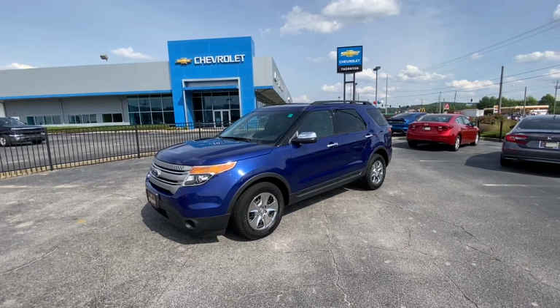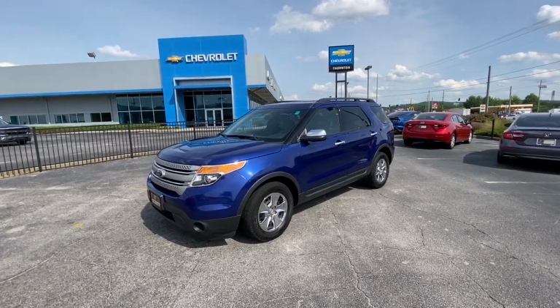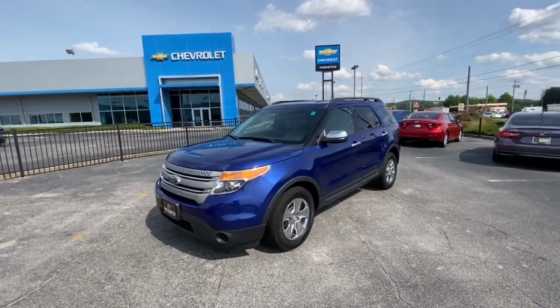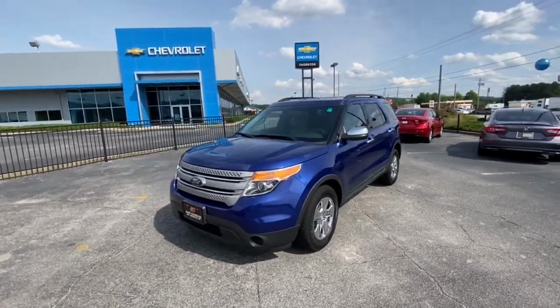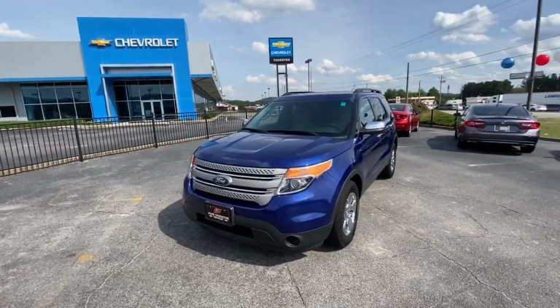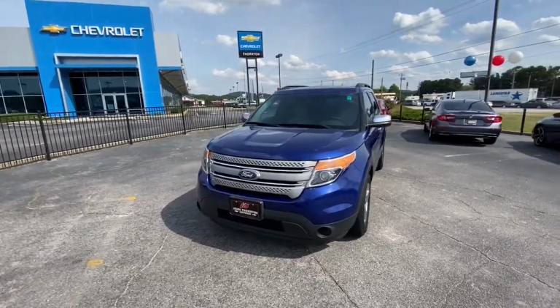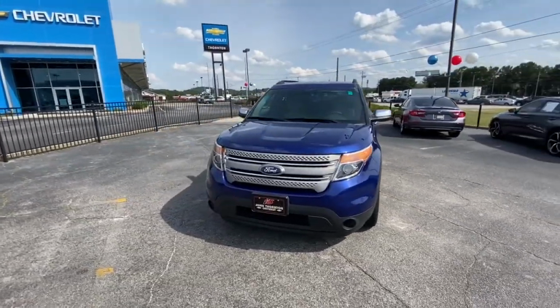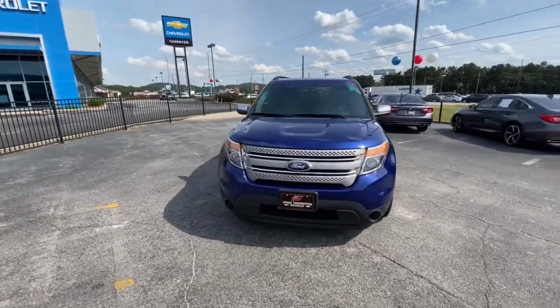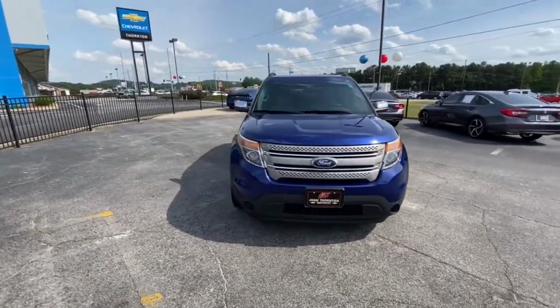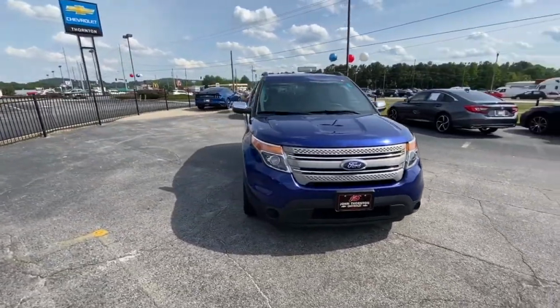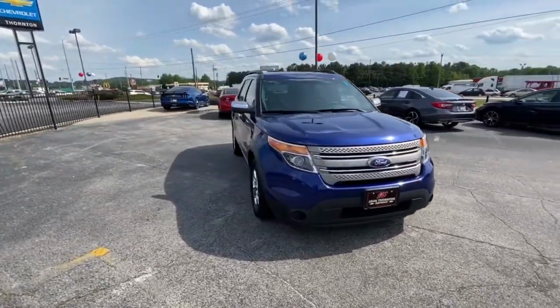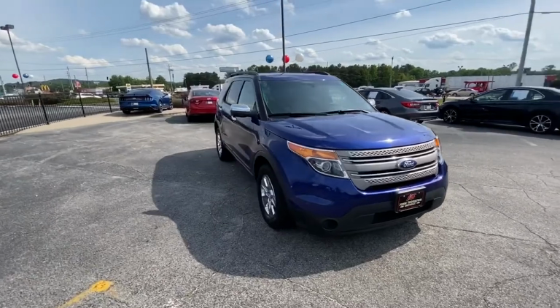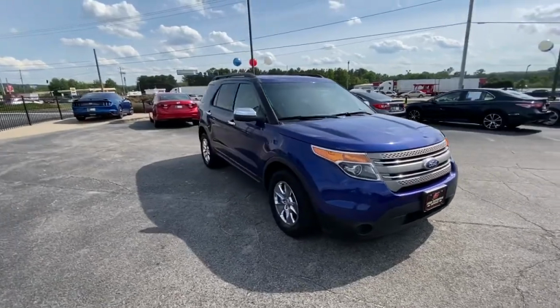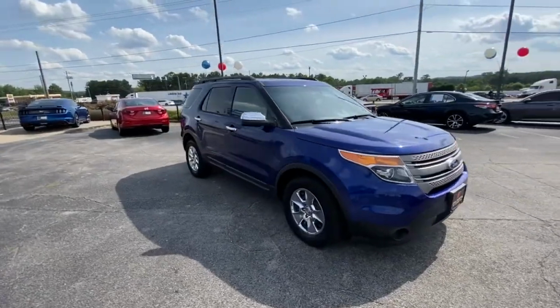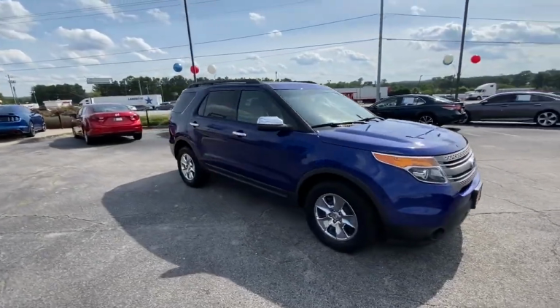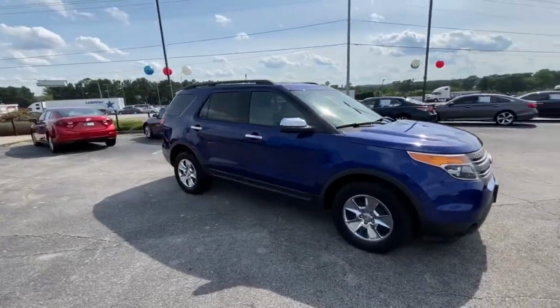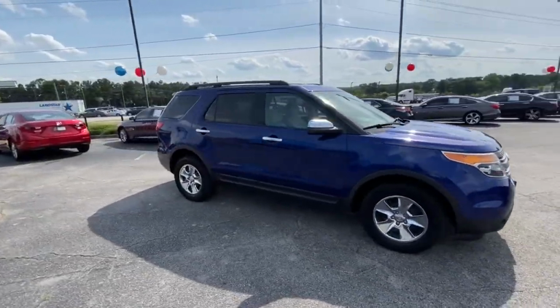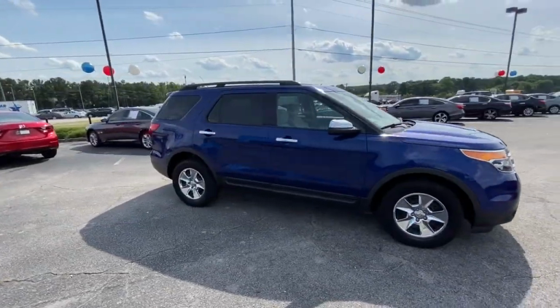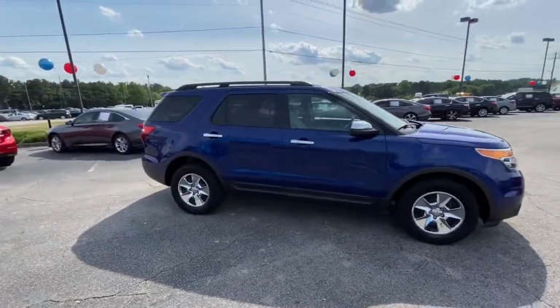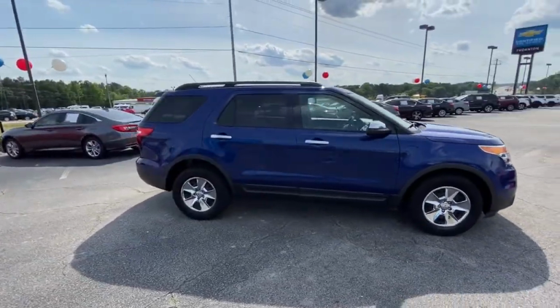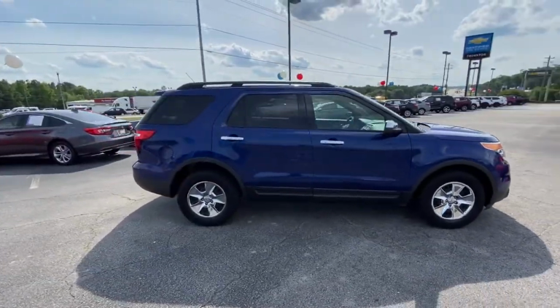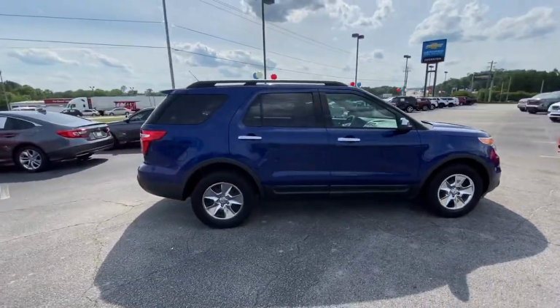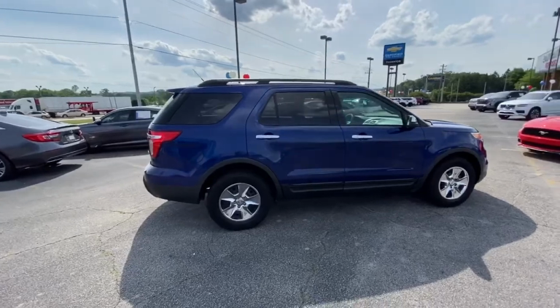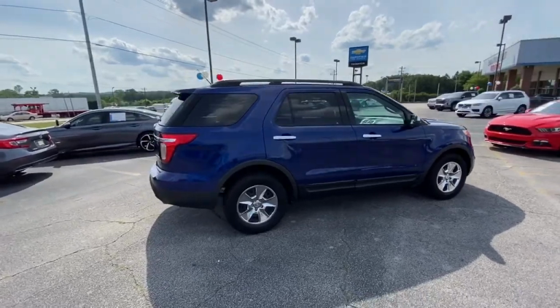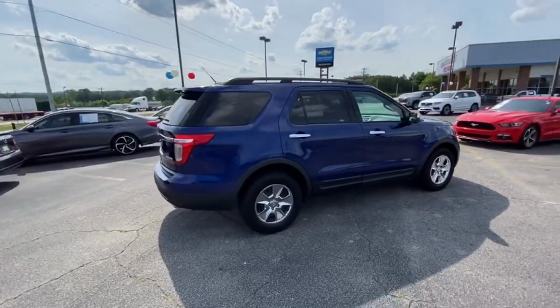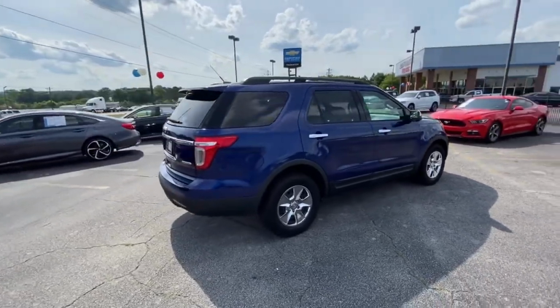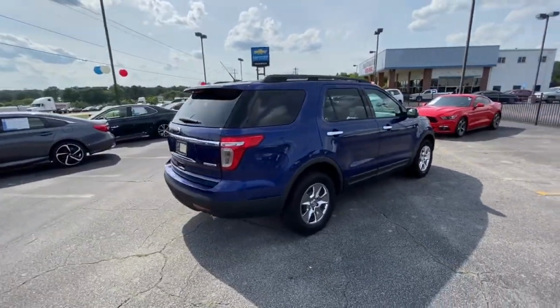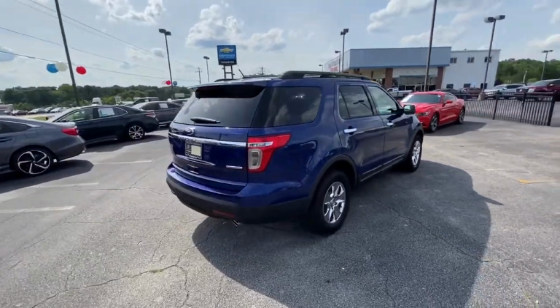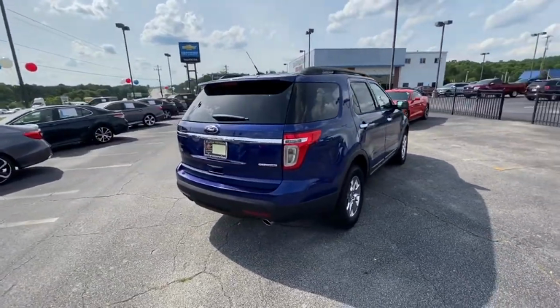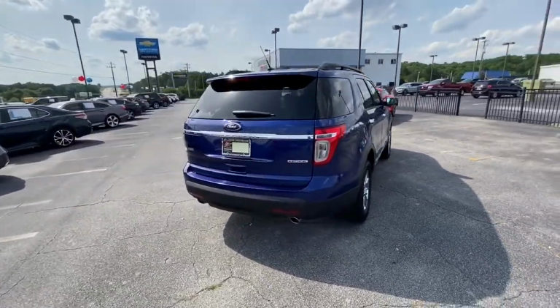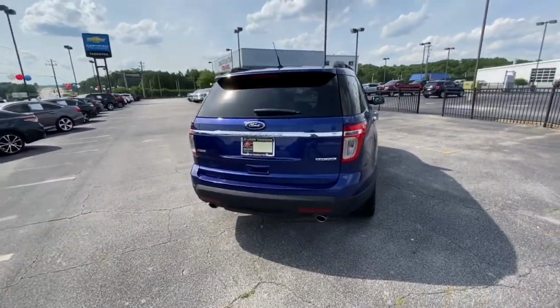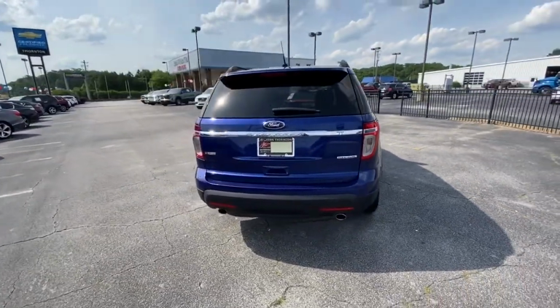Get a feel for the 2014 Ford Explorer. This vehicle is an outstanding buy with fewer than 120,000 miles on the odometer. Take on every project with confidence in this spacious, versatile Explorer.